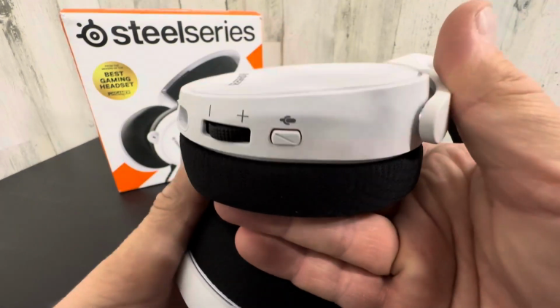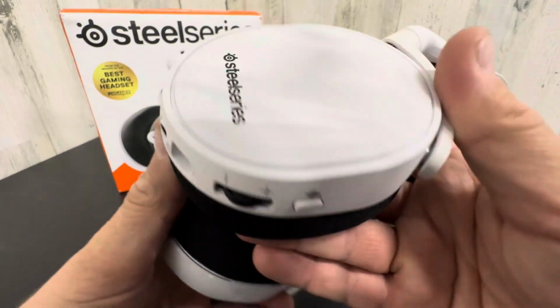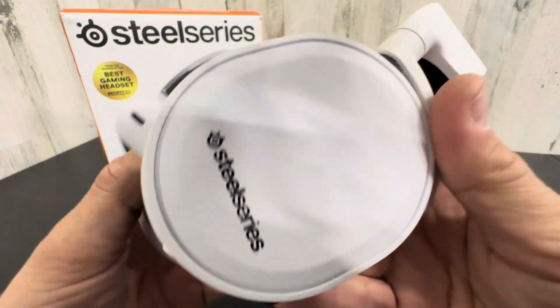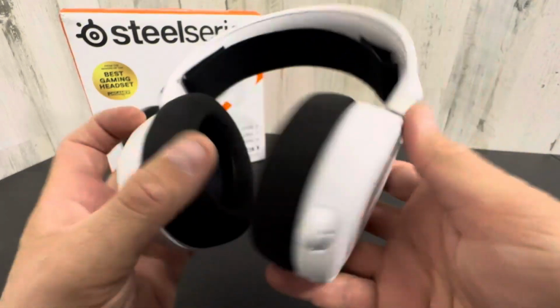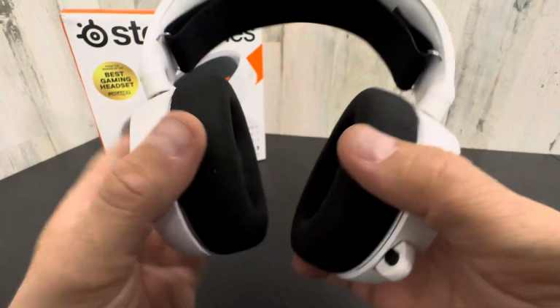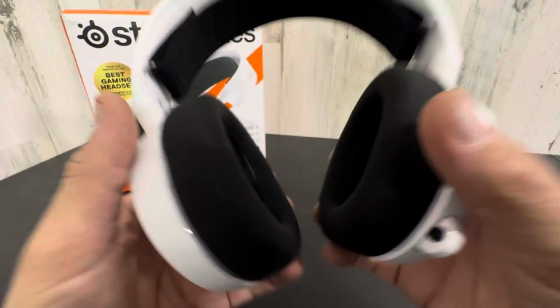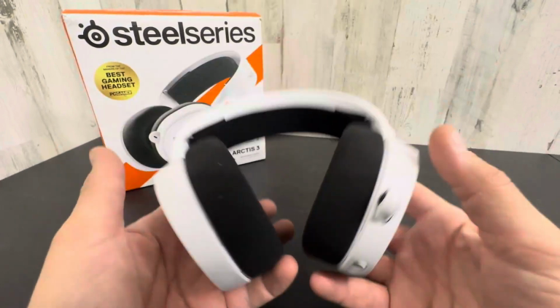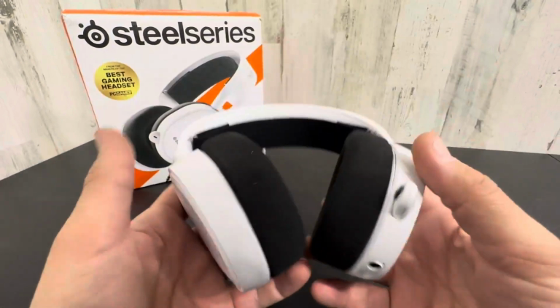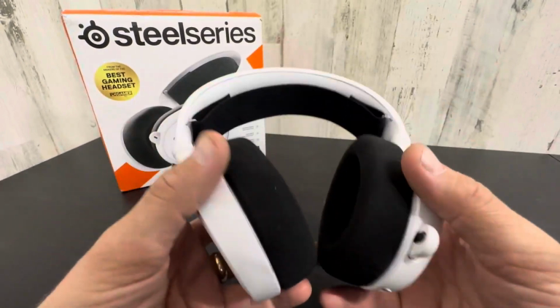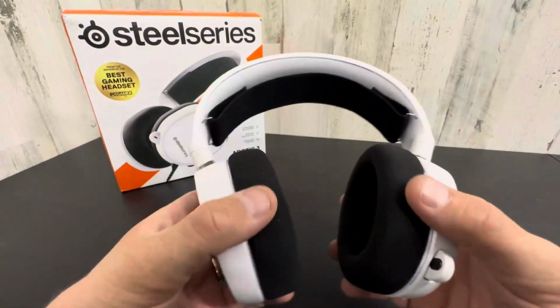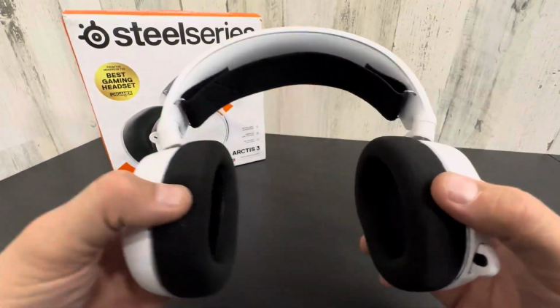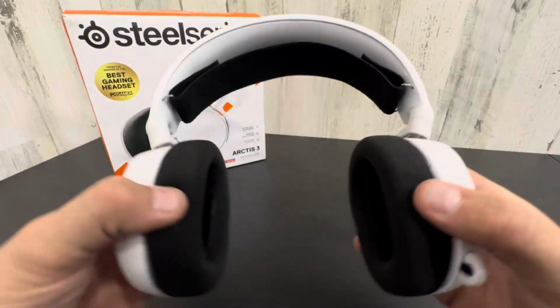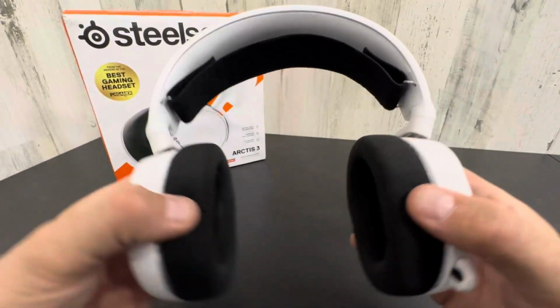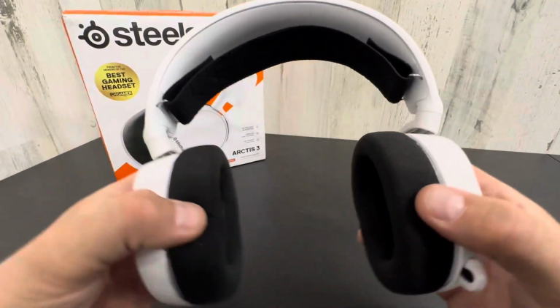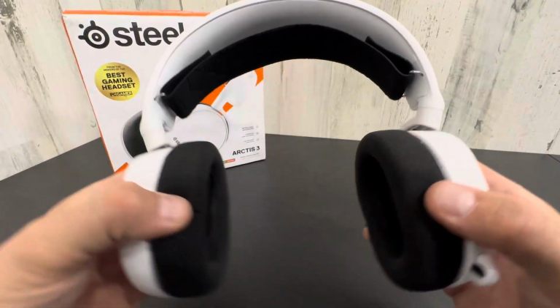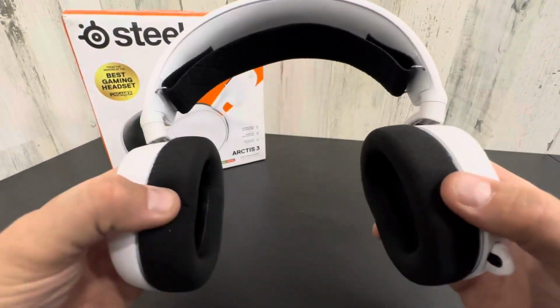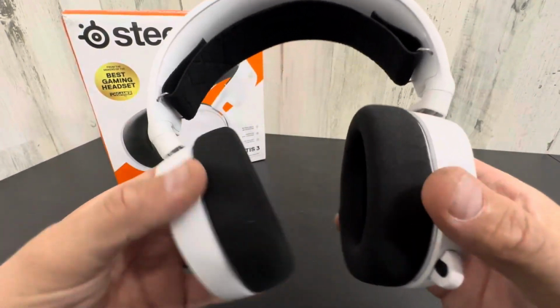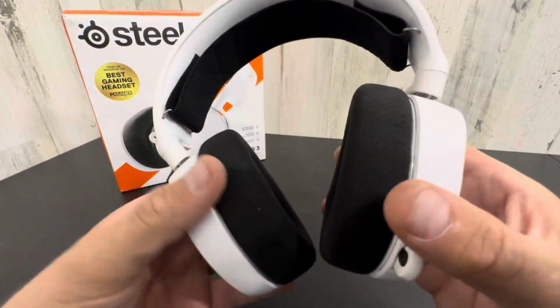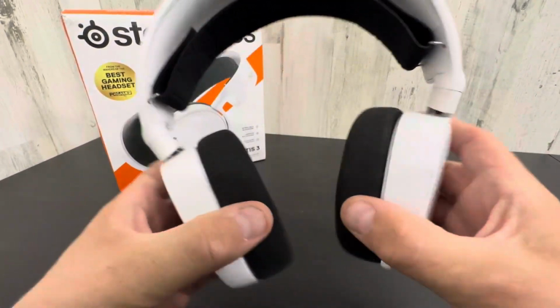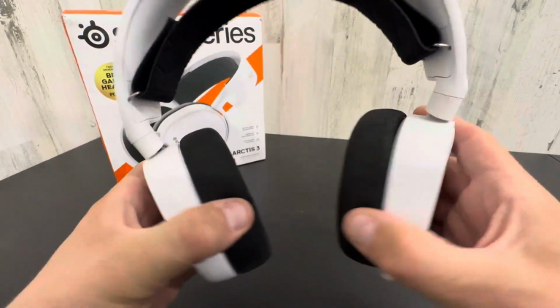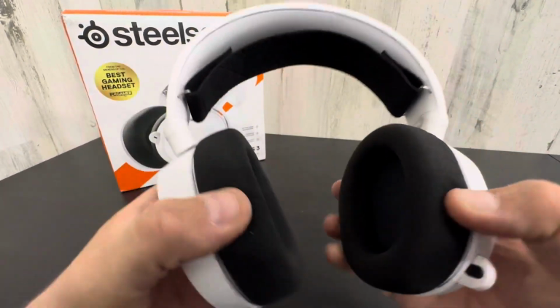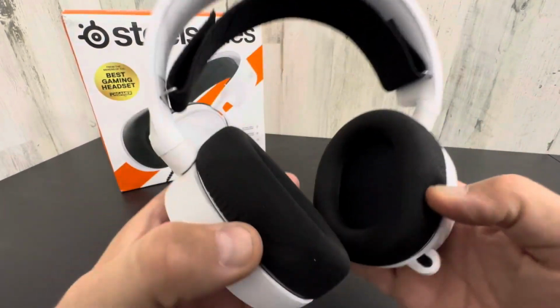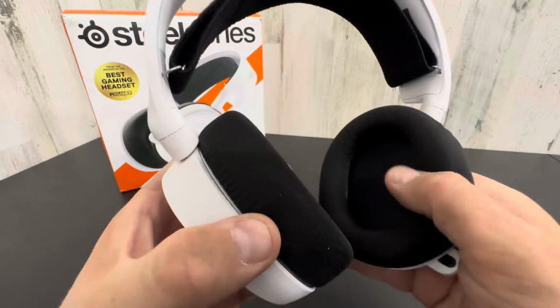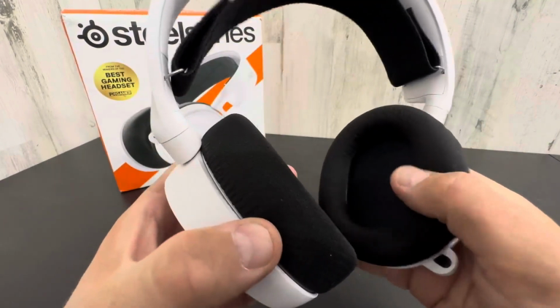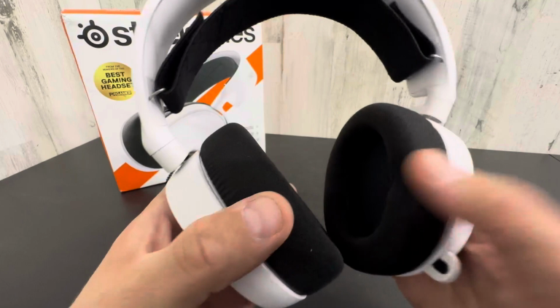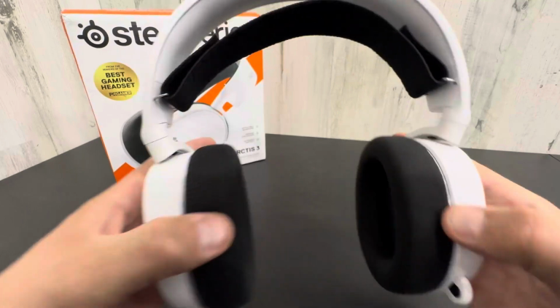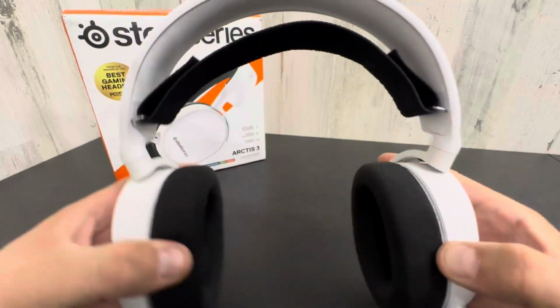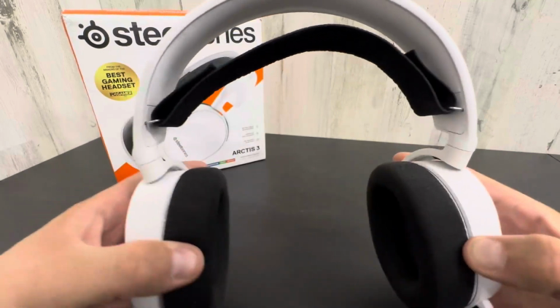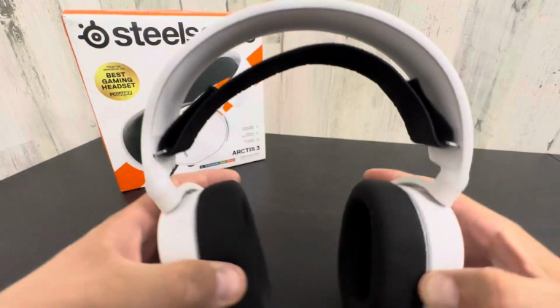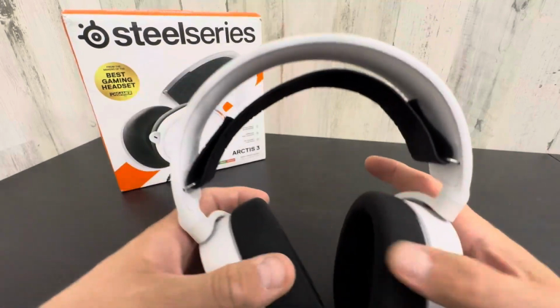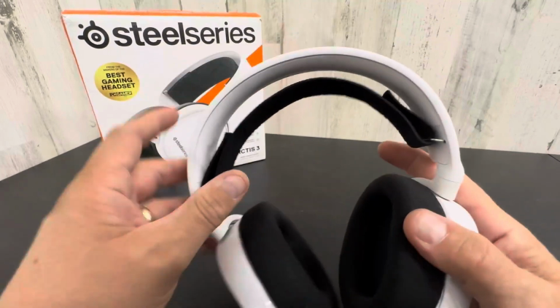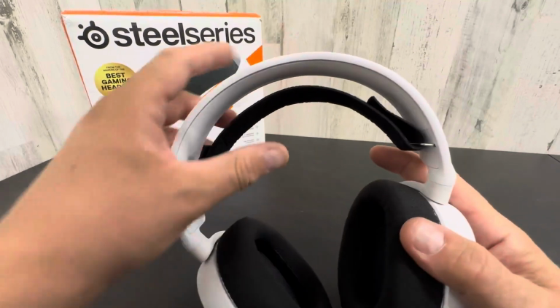I have a couple different pairs of headsets. These are really lightweight, good price, and they don't give you any fatigue on your head after you're wearing them for a long time.